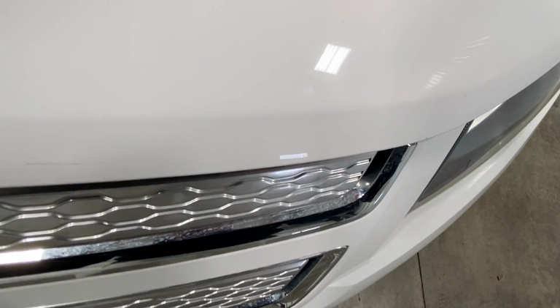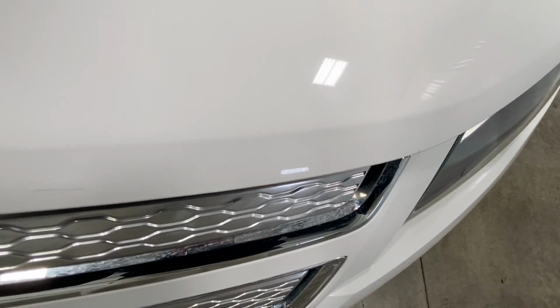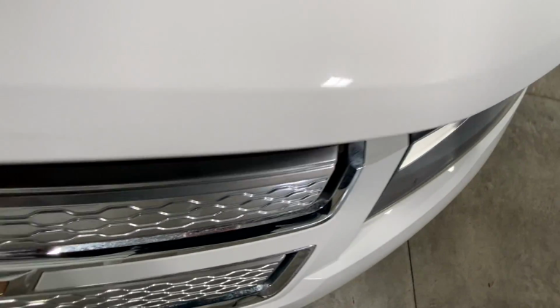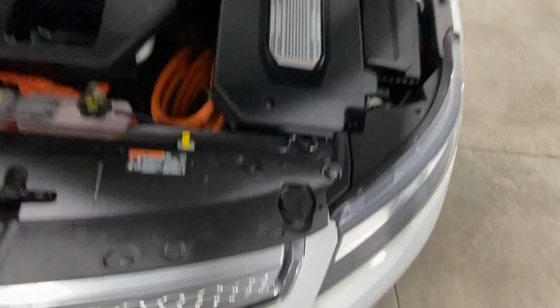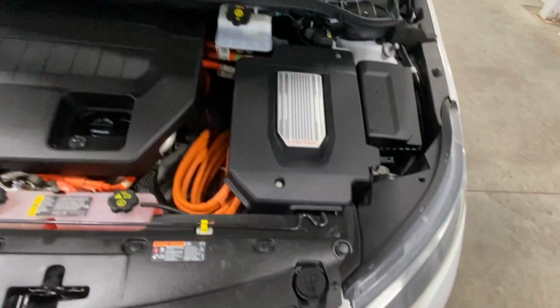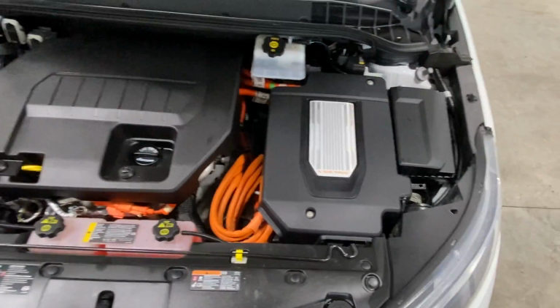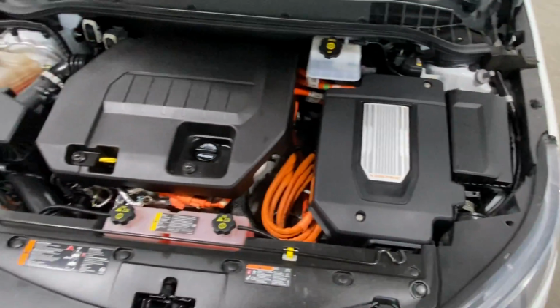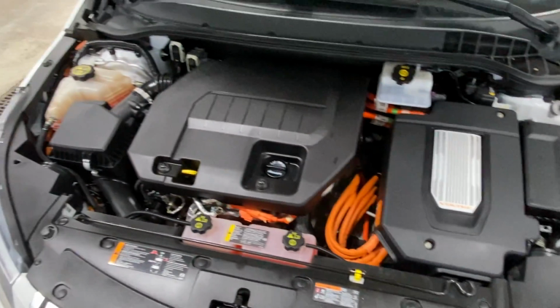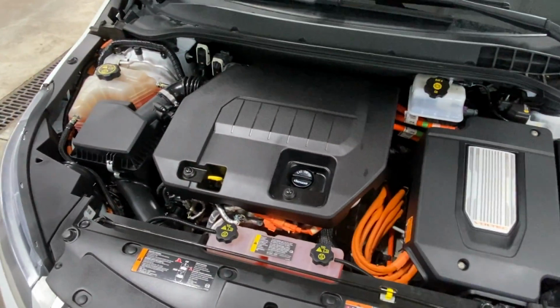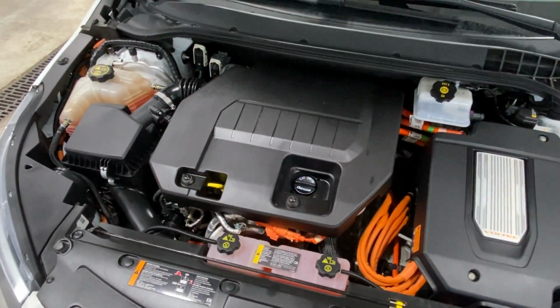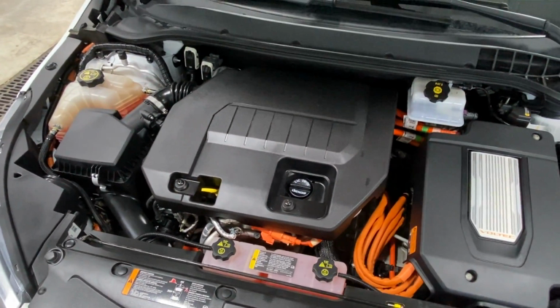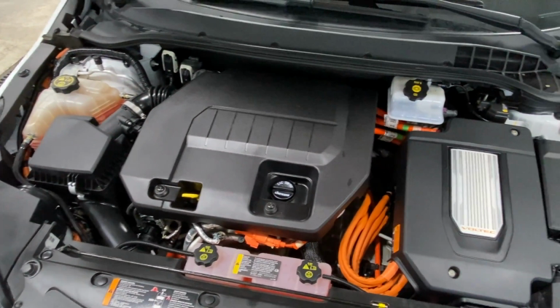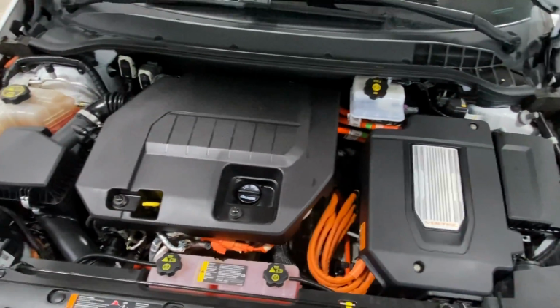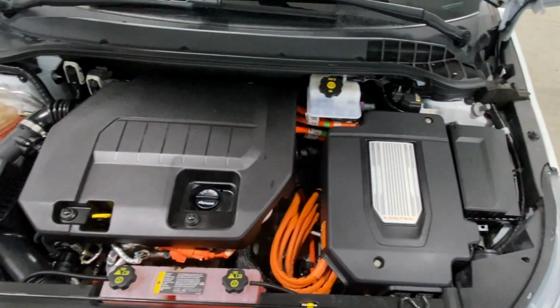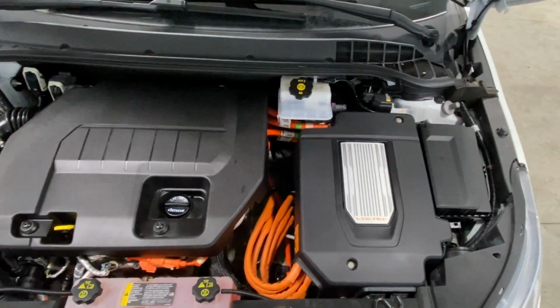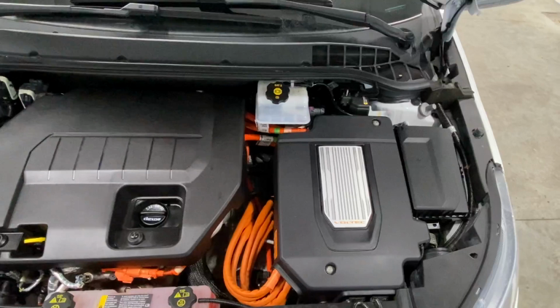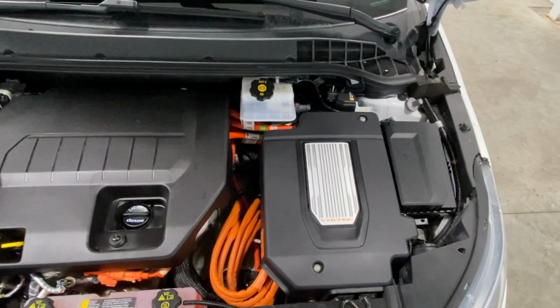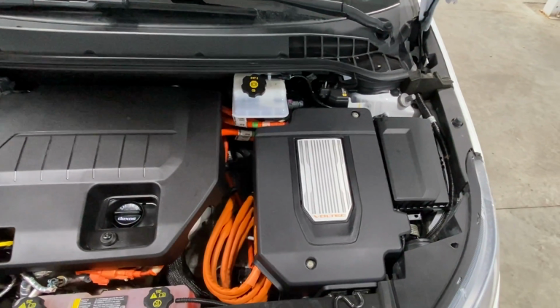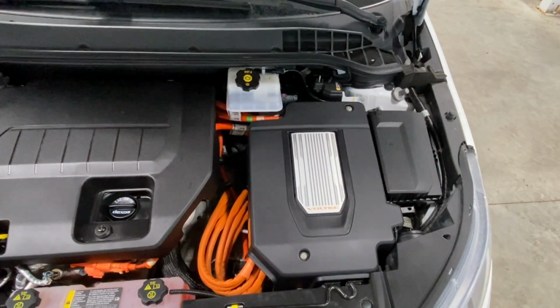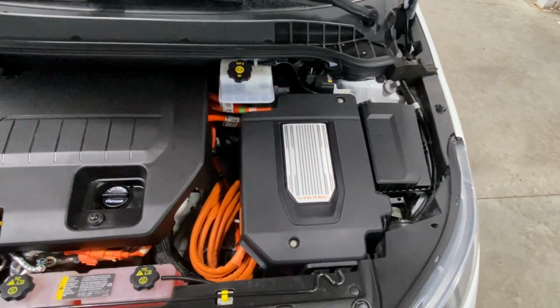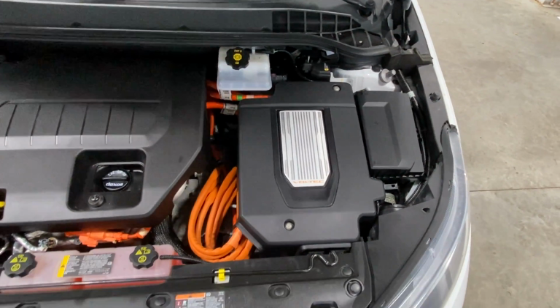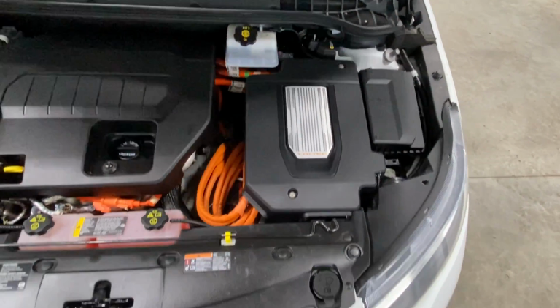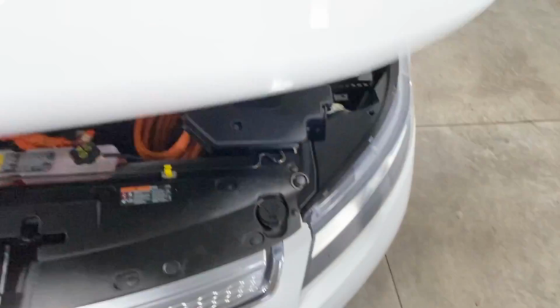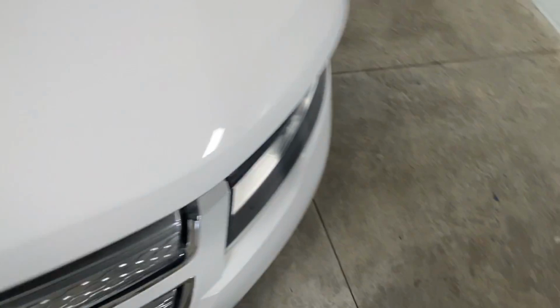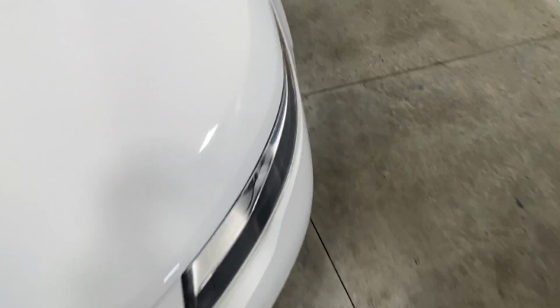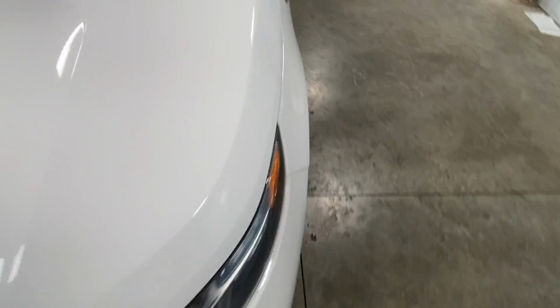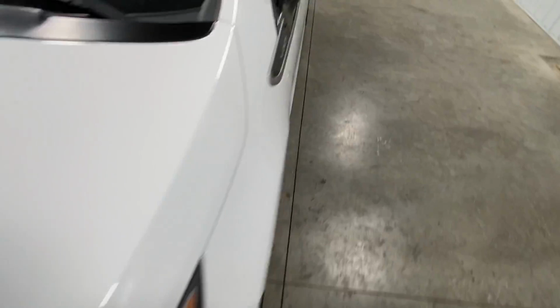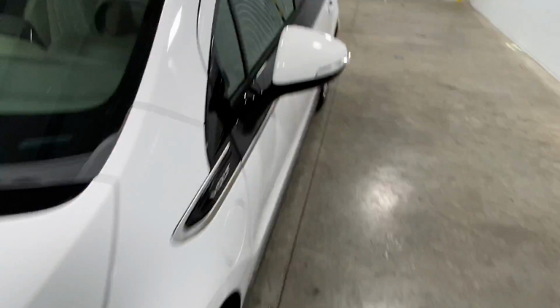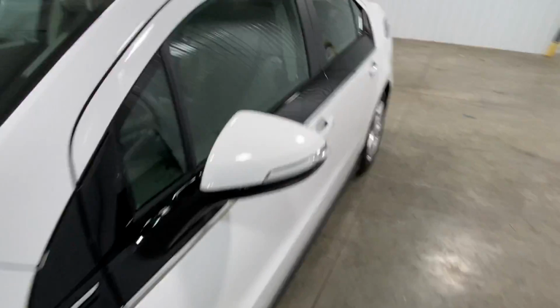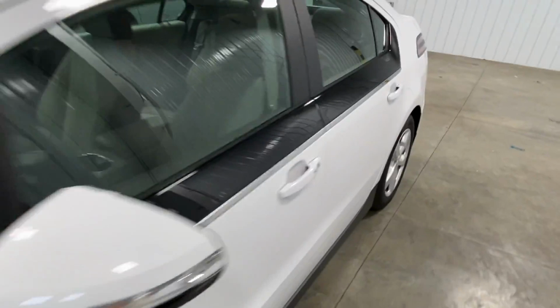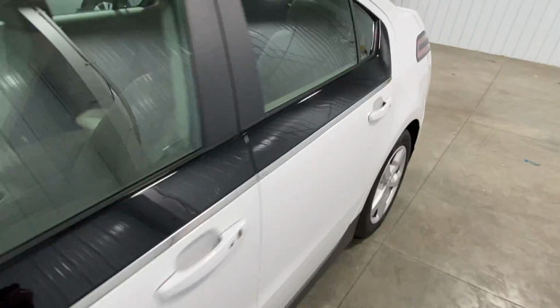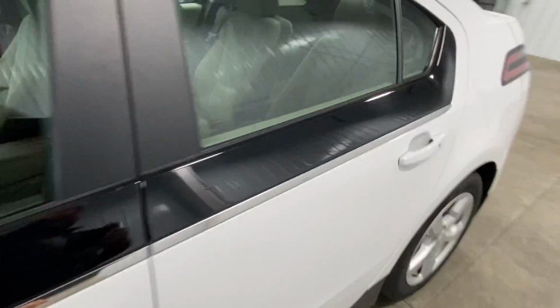I'm trying to one-handedly open this up, but you can see it's flawless and very clean underneath — you could eat a bologna sandwich right off of it. A bacon sandwich actually. I like BLTs — crispy, really good. I'm hungry now thinking about it.